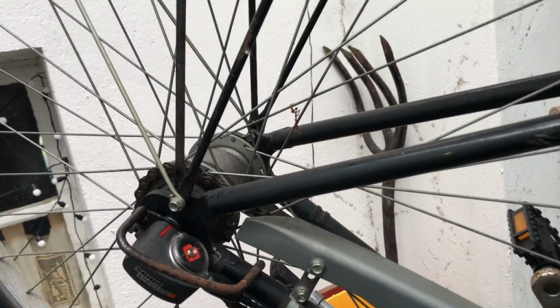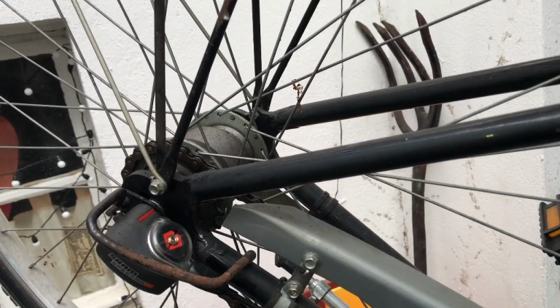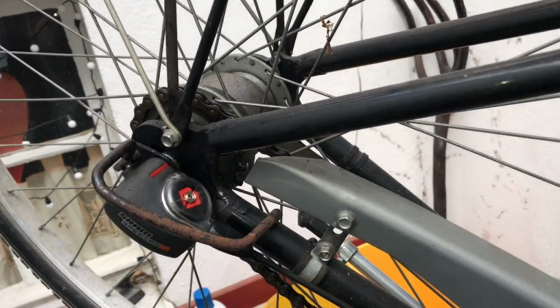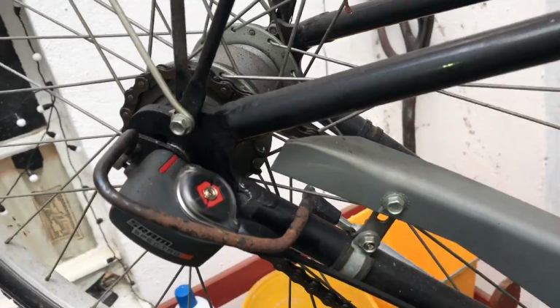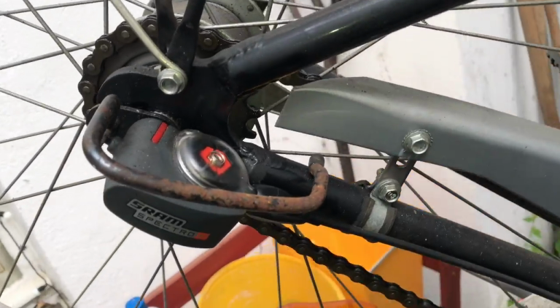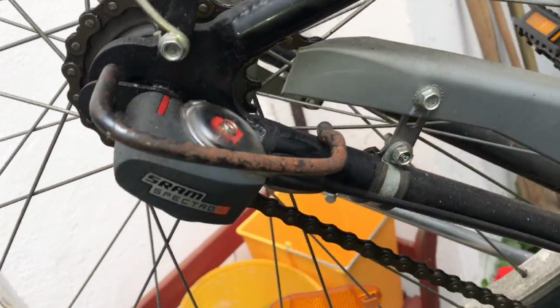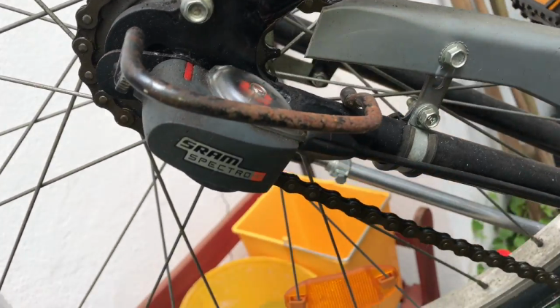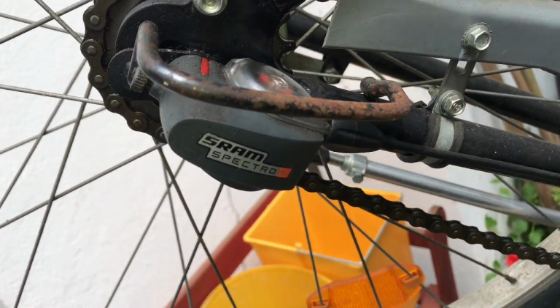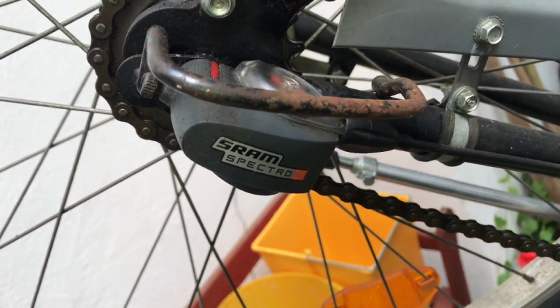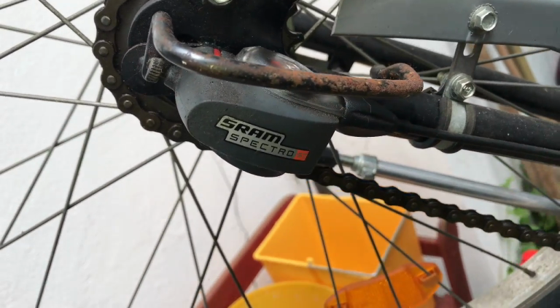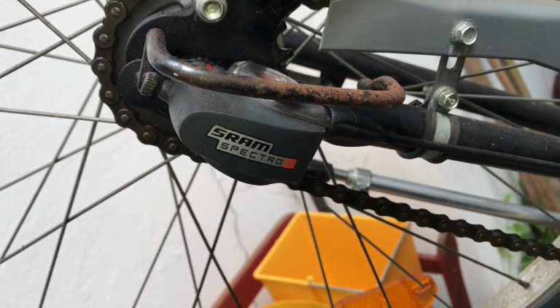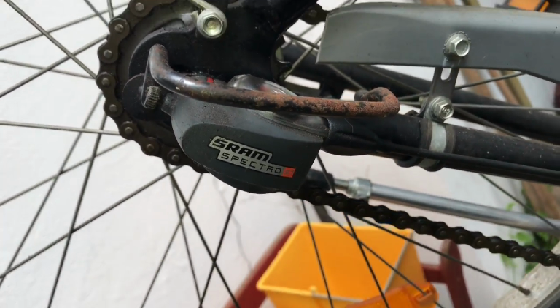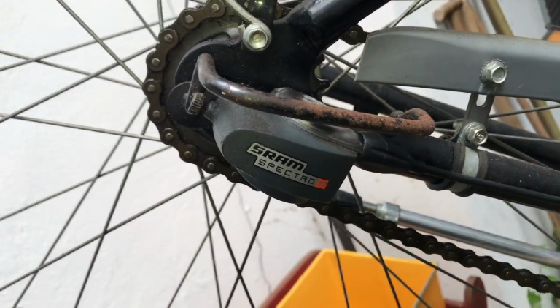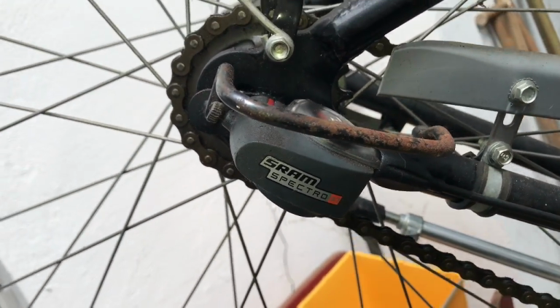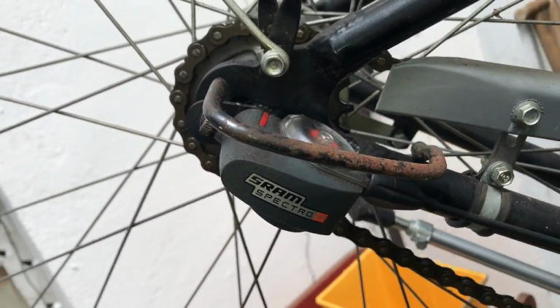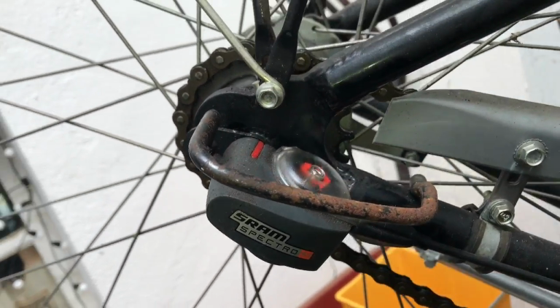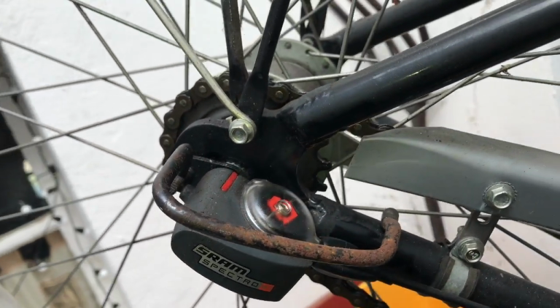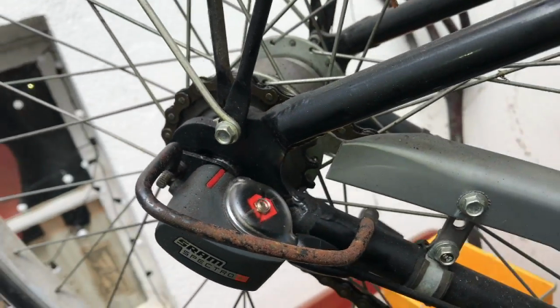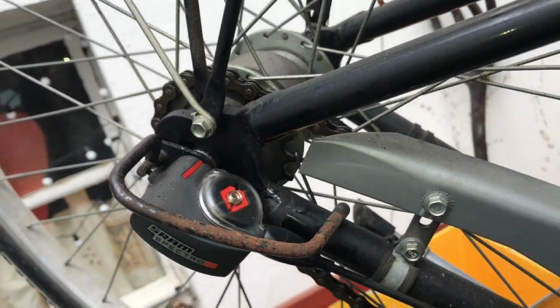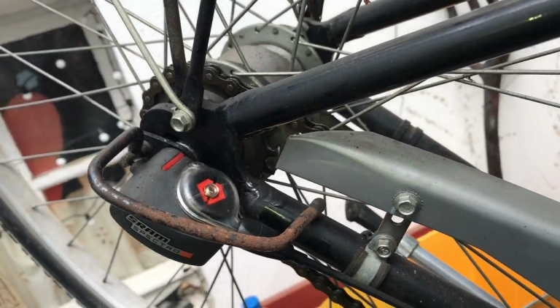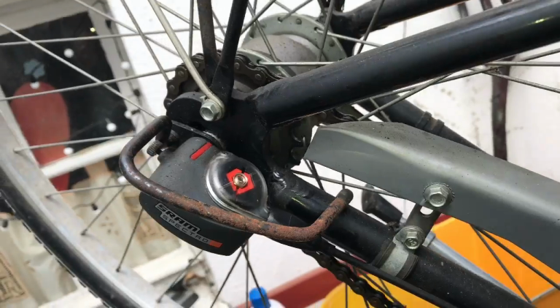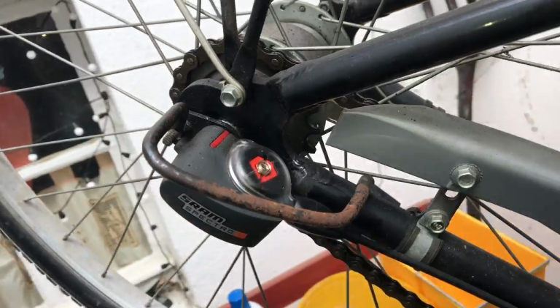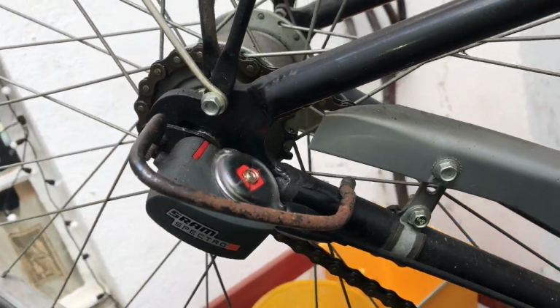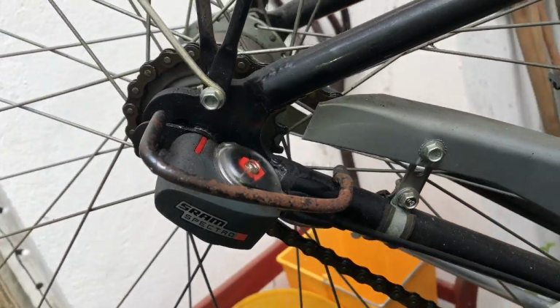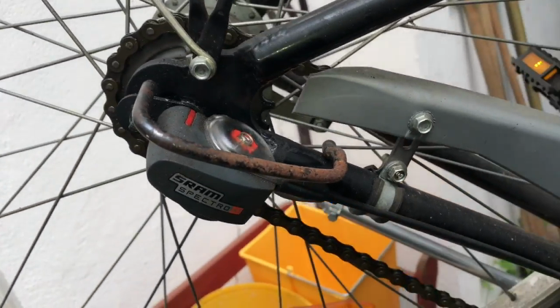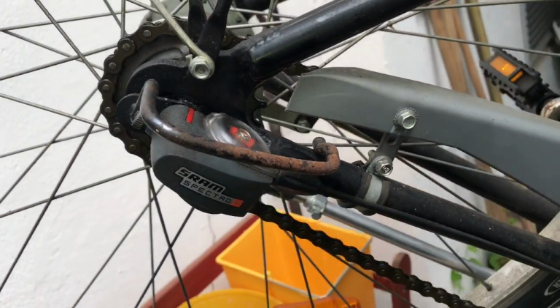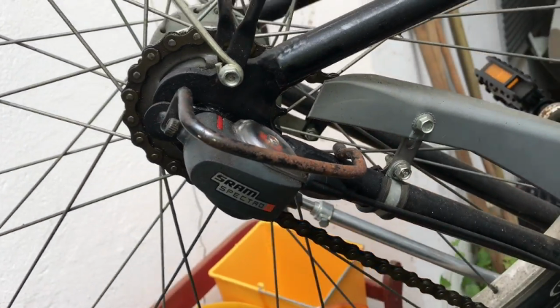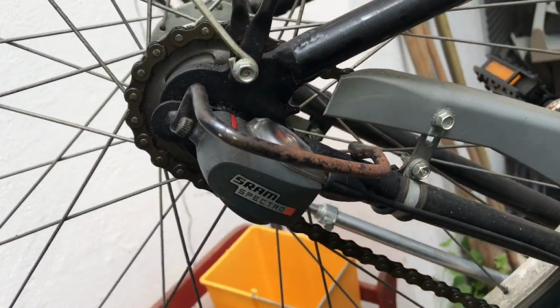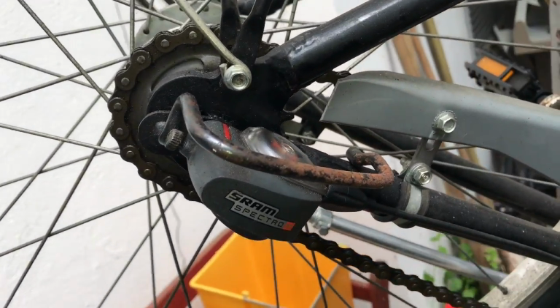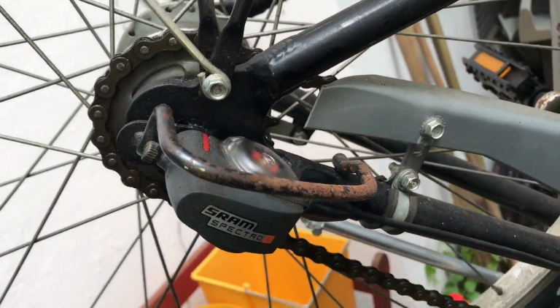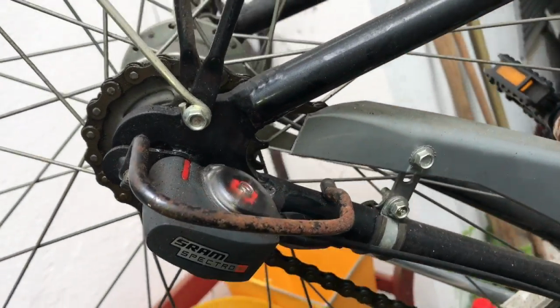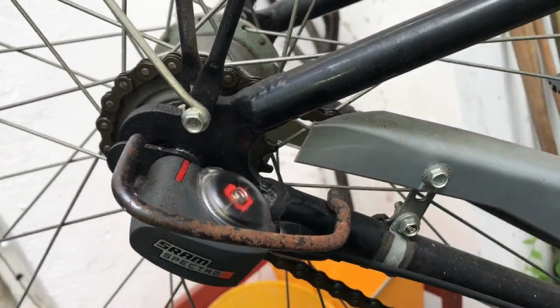Hello! Today I'm going to show you how to adjust an SRAM Spectre internal gear hub.